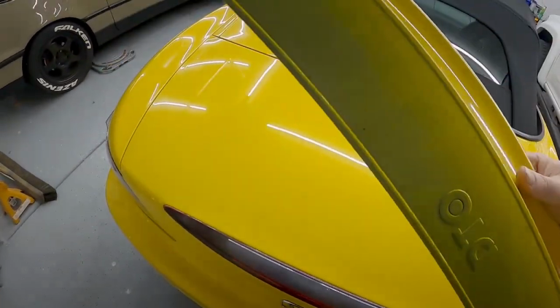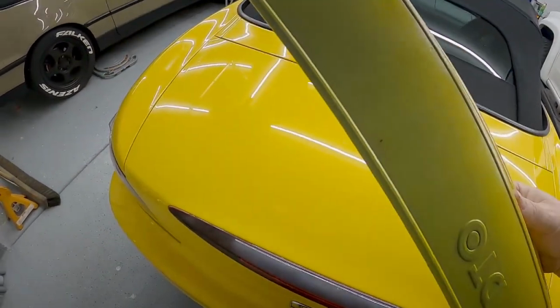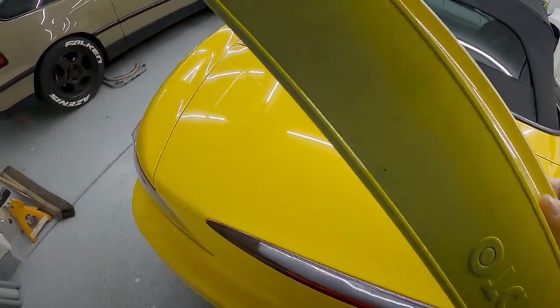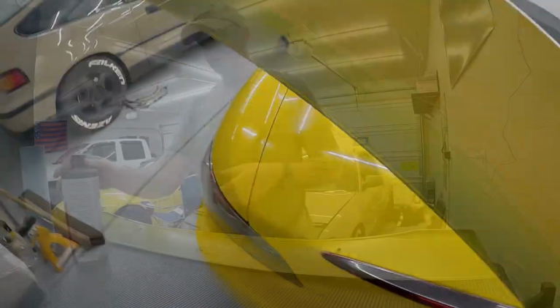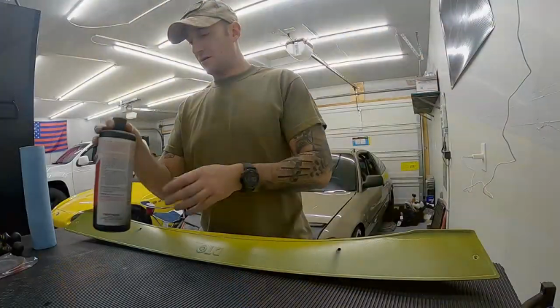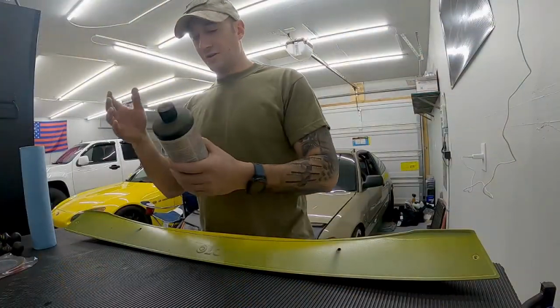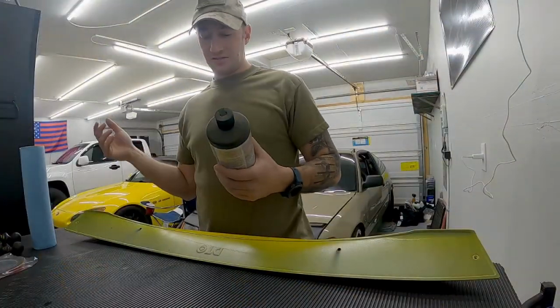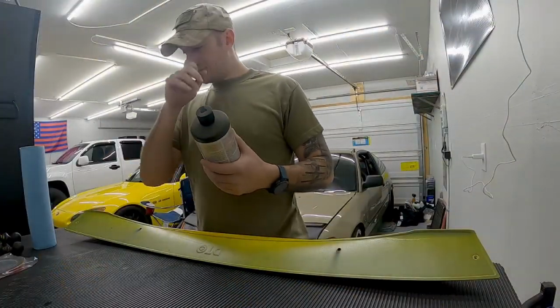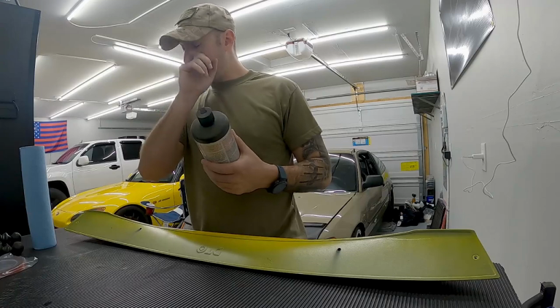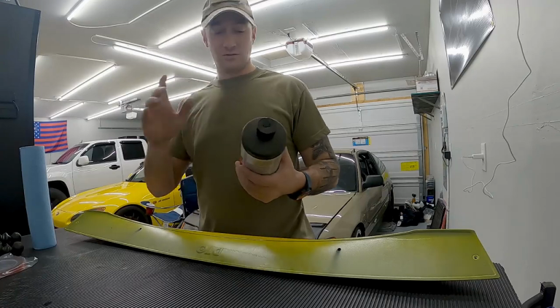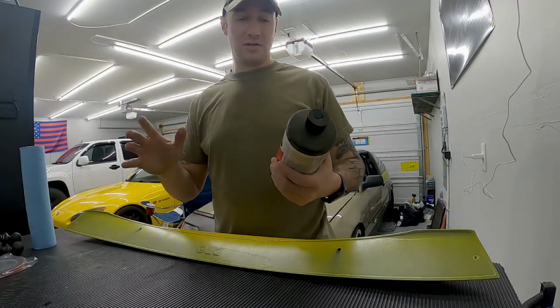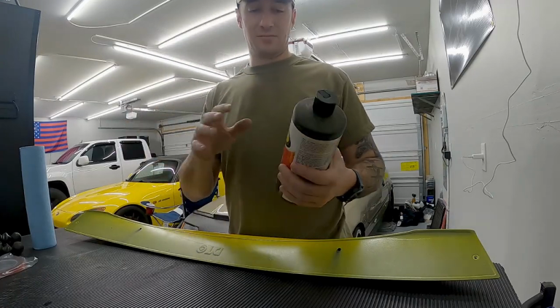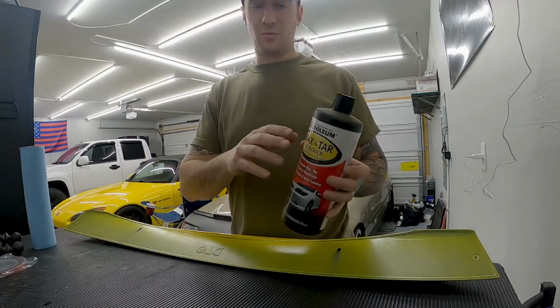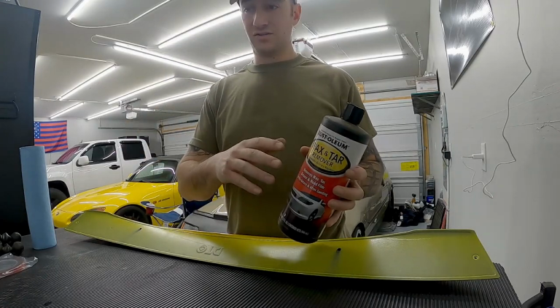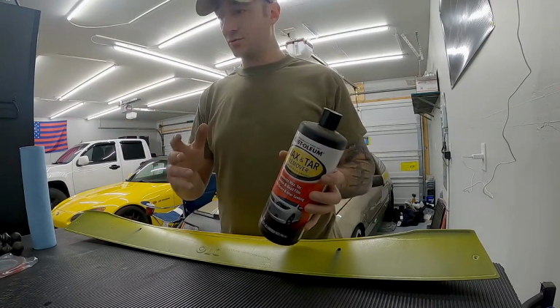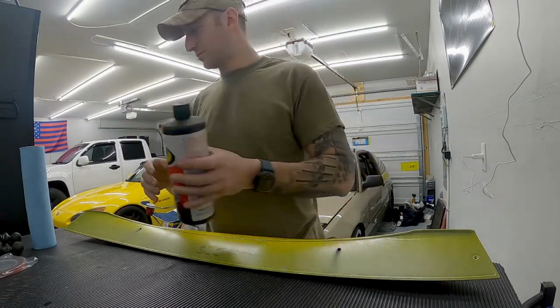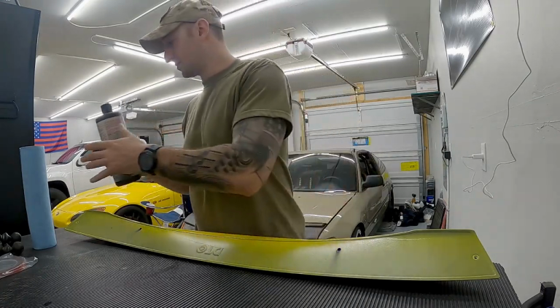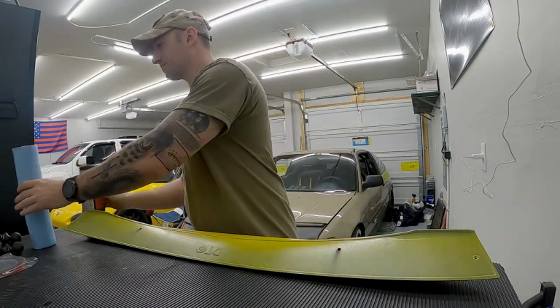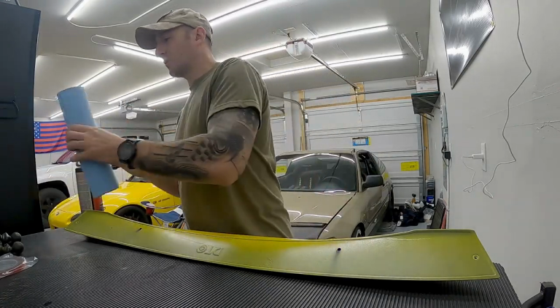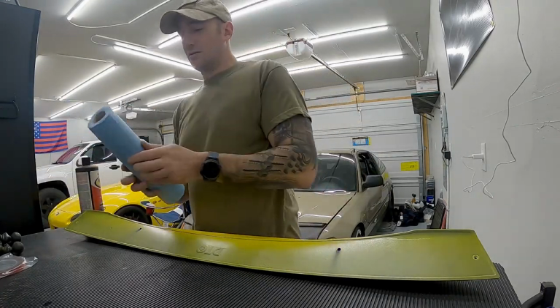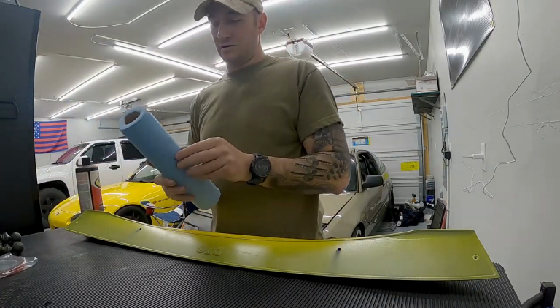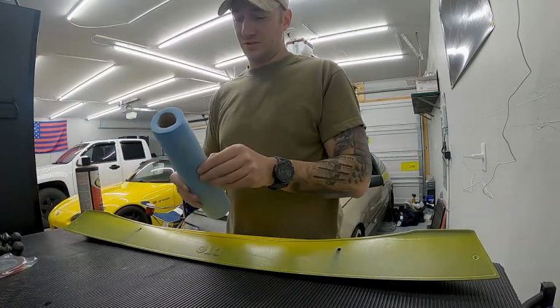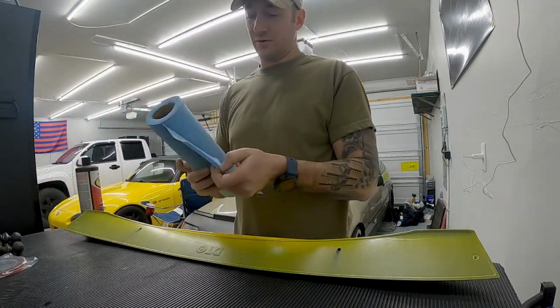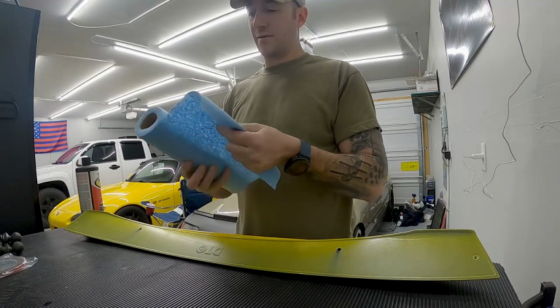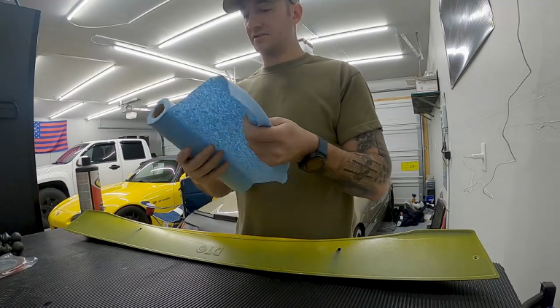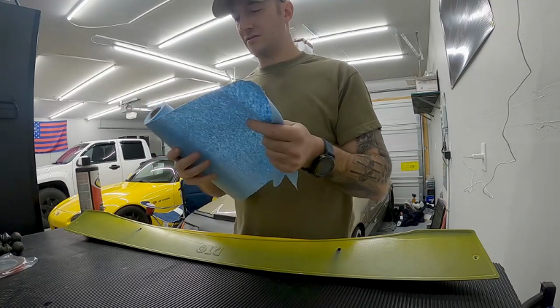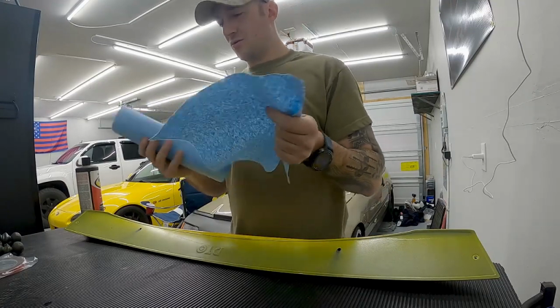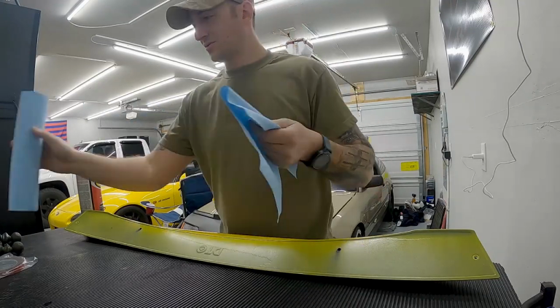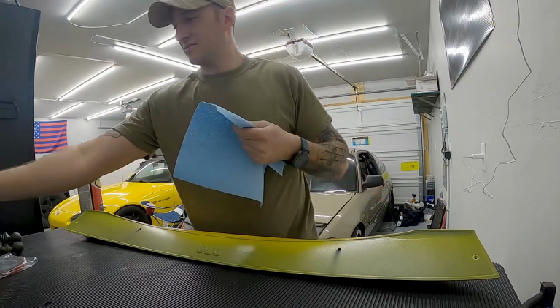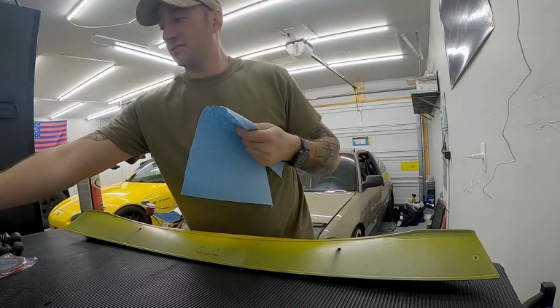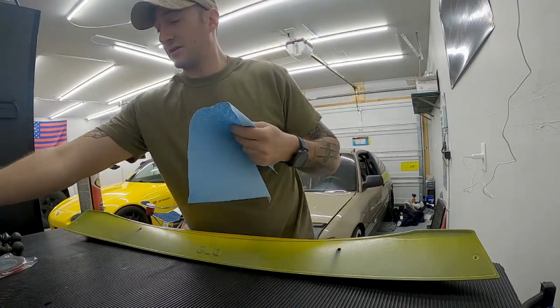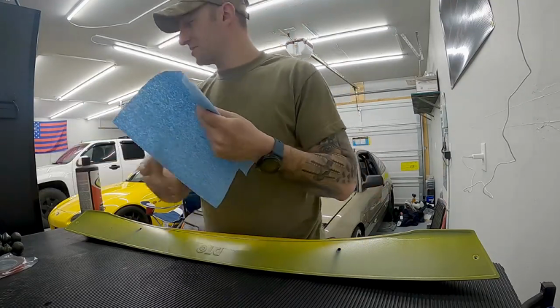You can use tons of things — acetone, whatever — but I'm just using wax and tar remover from Rust-Oleum. I'll do a quick wipe on the spoiler and trunk surface. It looks like a pretty decent color match already.